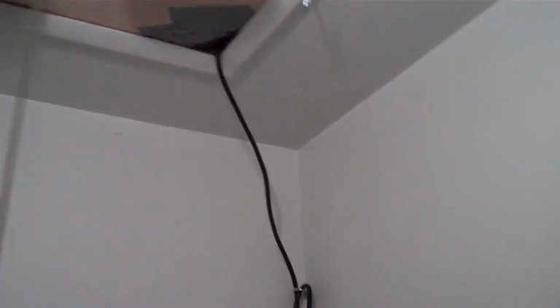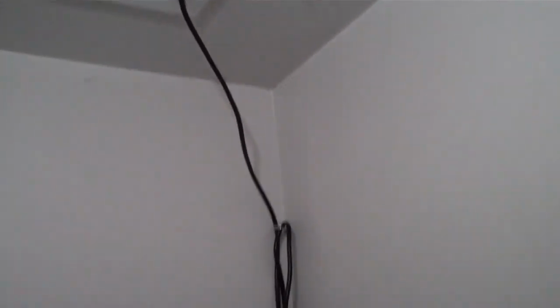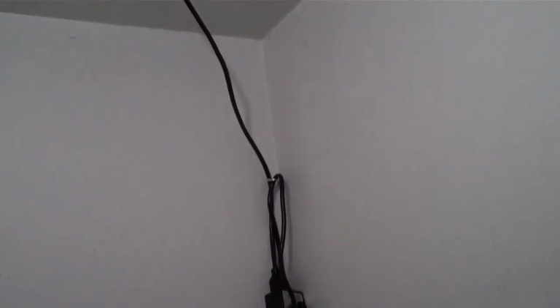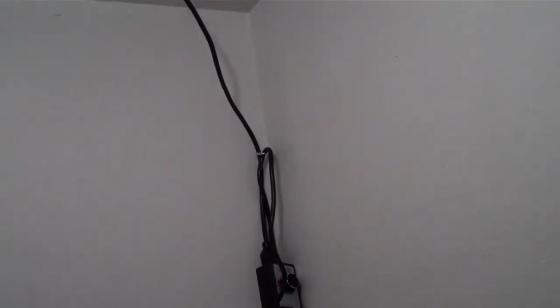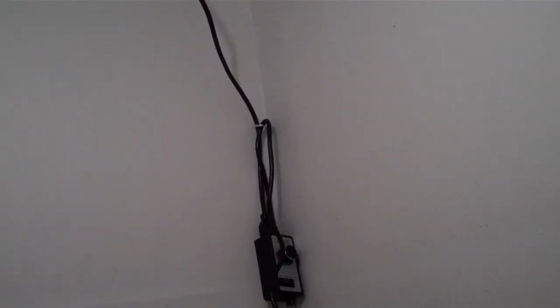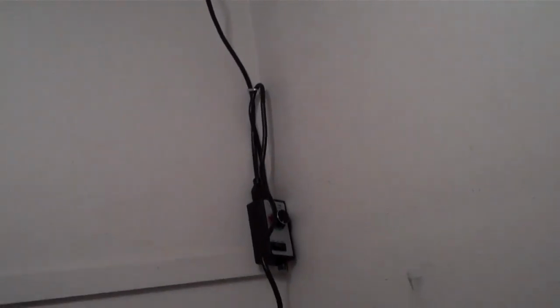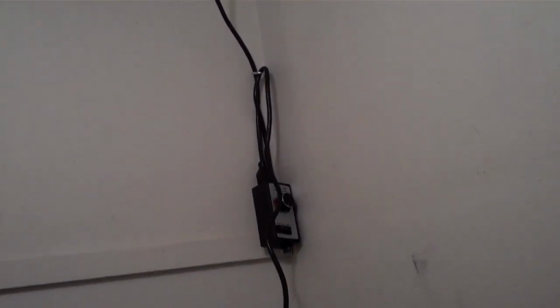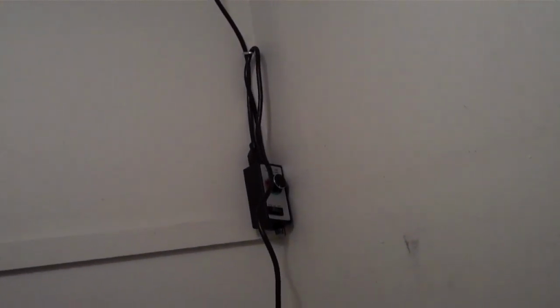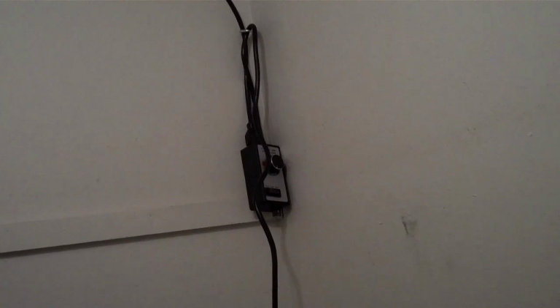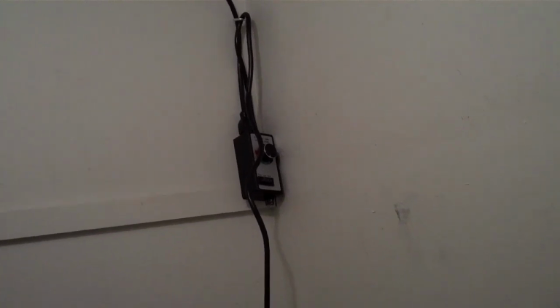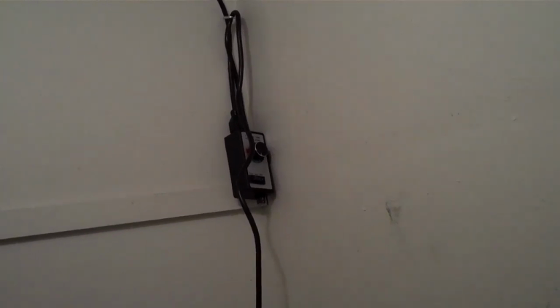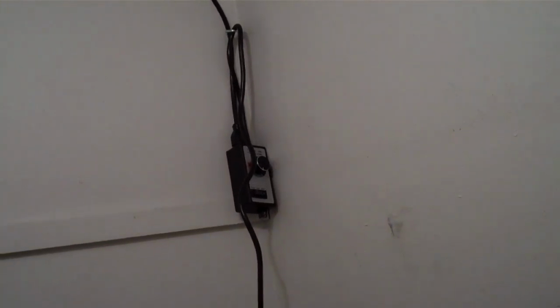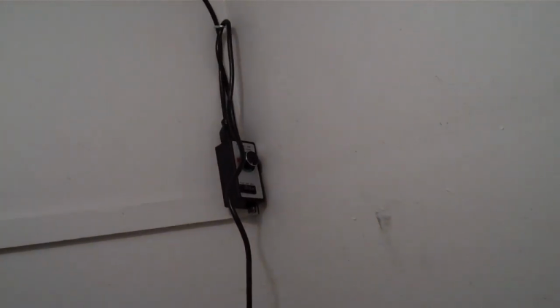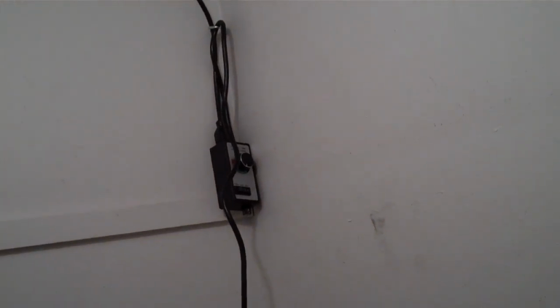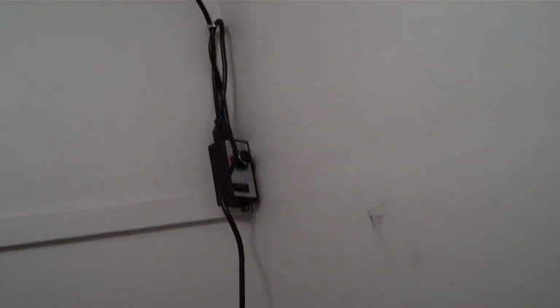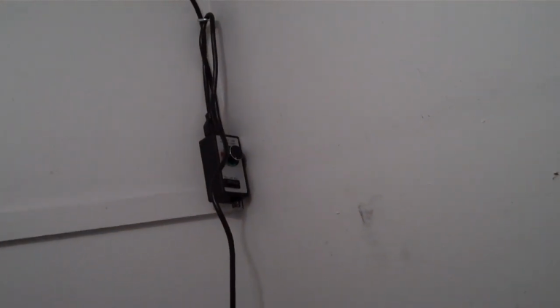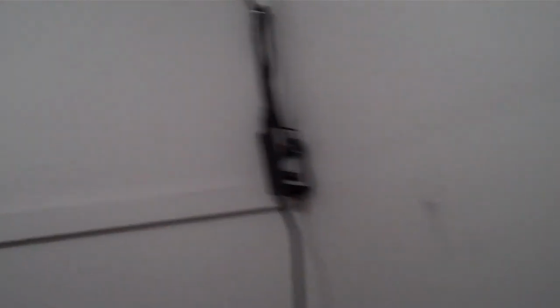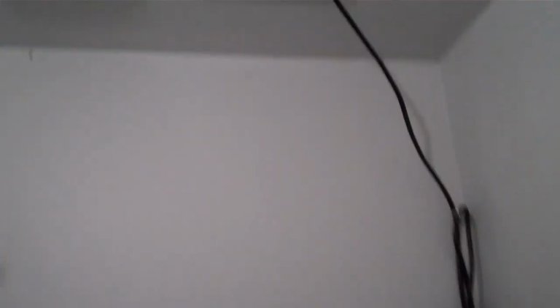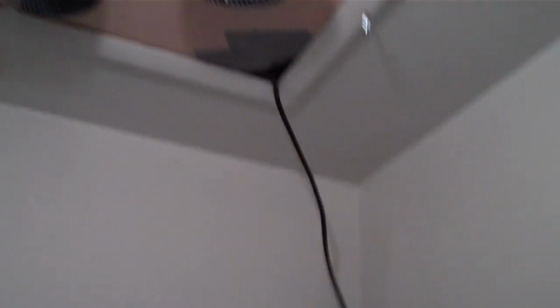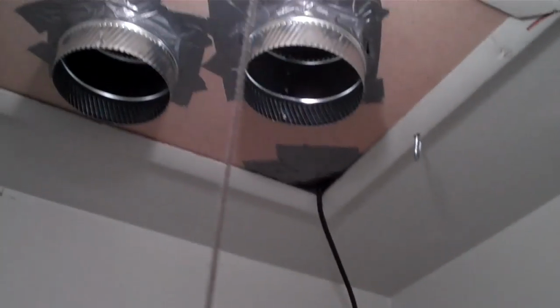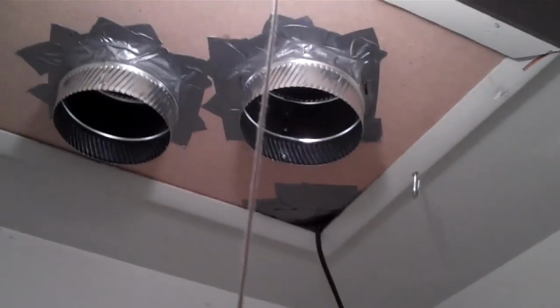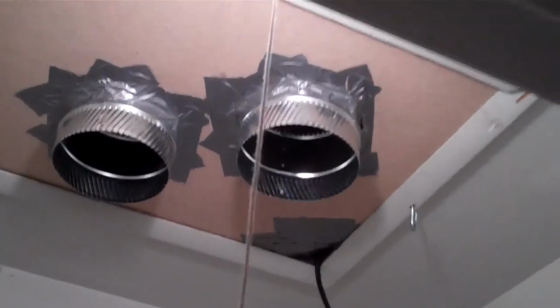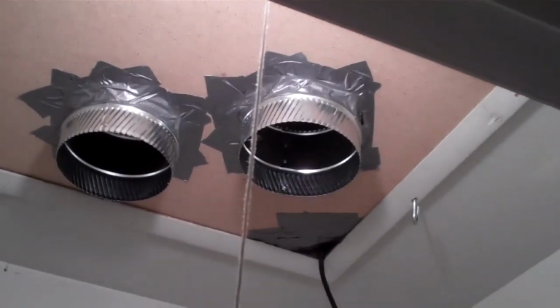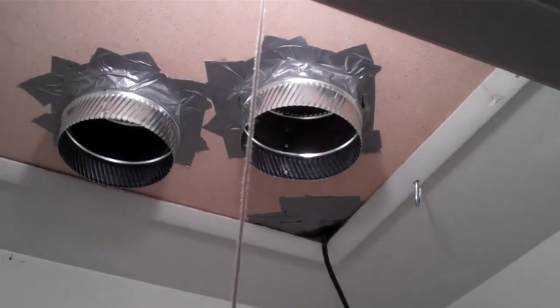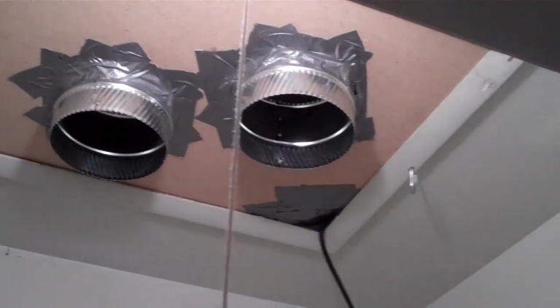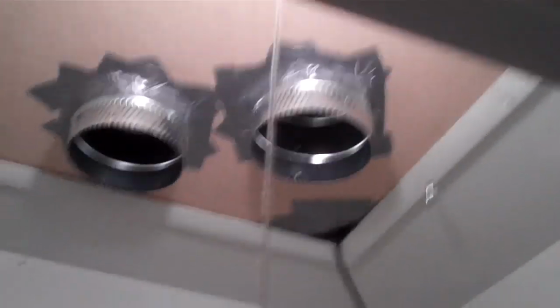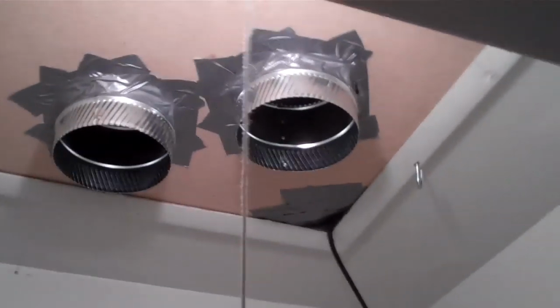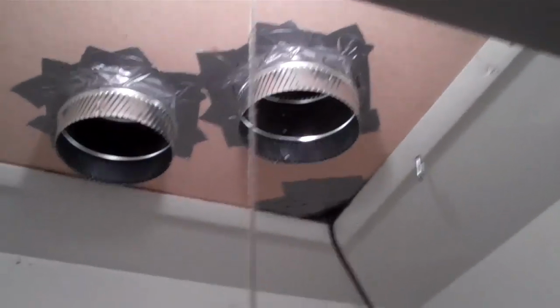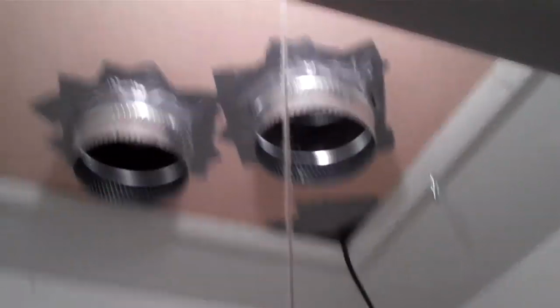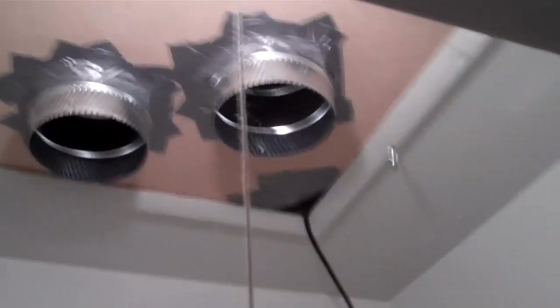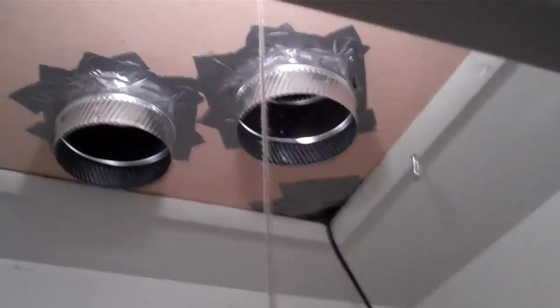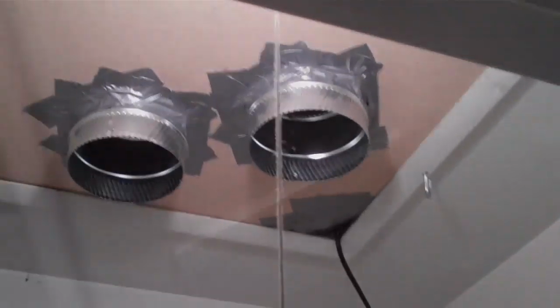The cord for the fan comes down the wall to a motor speed controller, right now set to medium. And that's all there is above the room — that's your ventilation and your cooling.